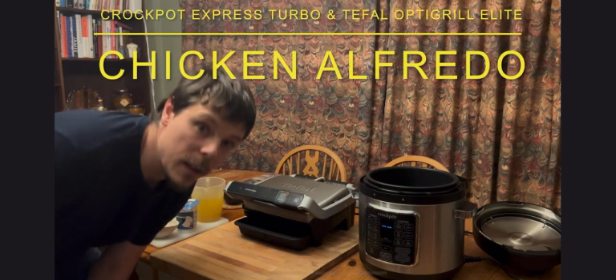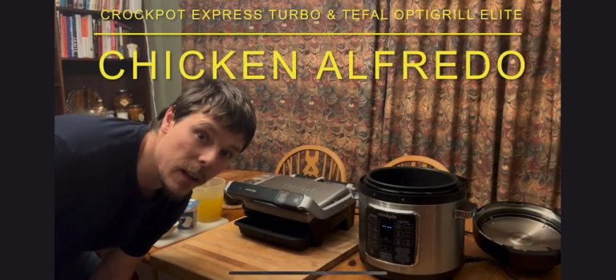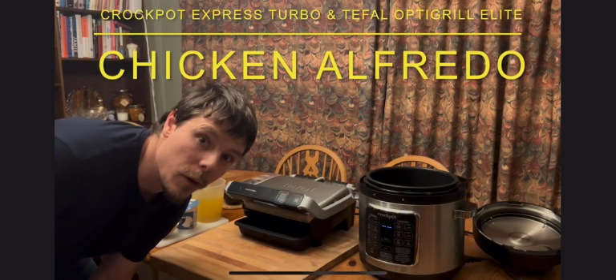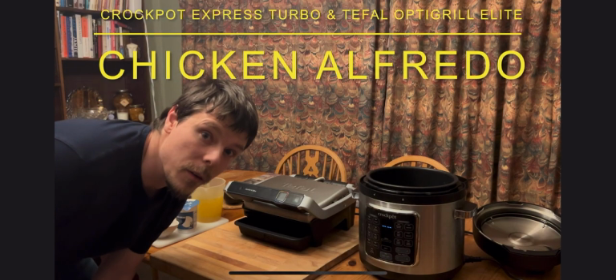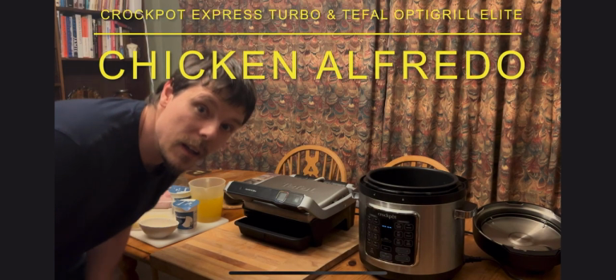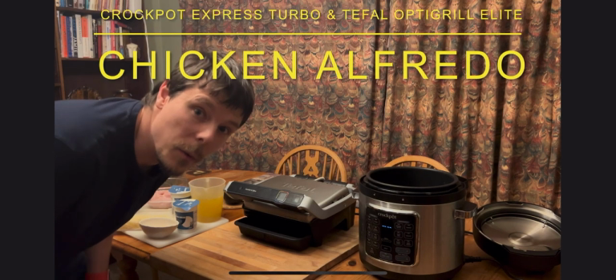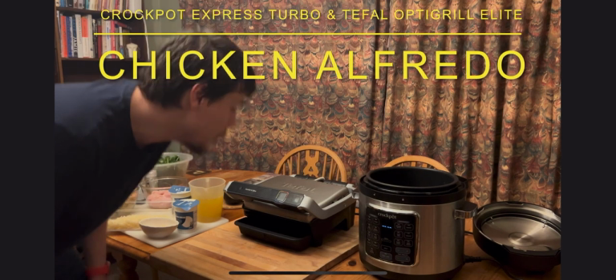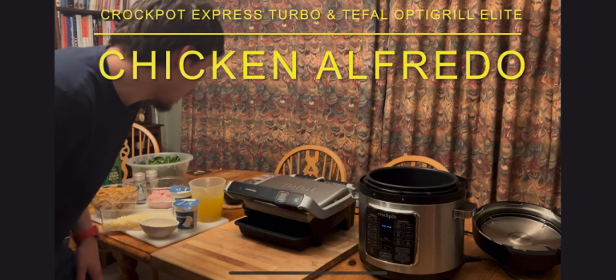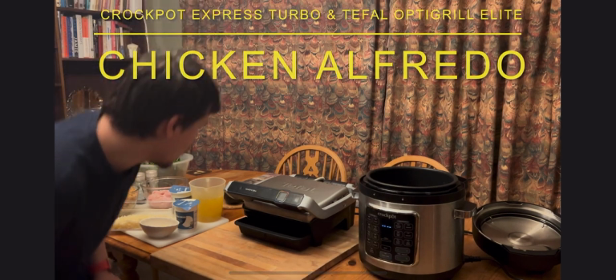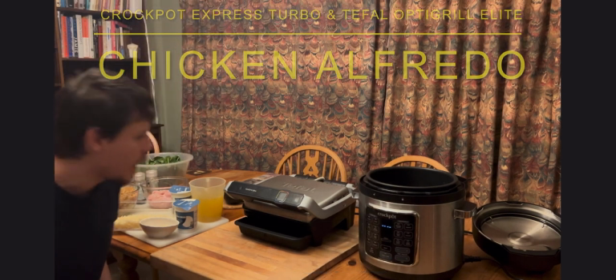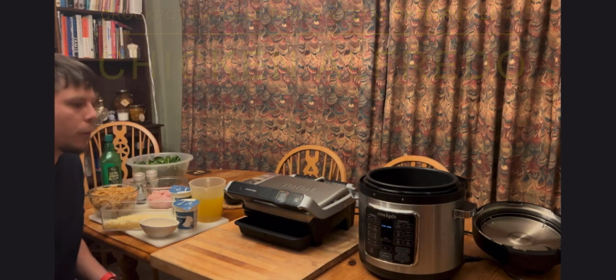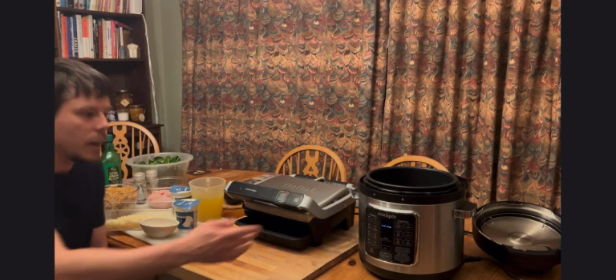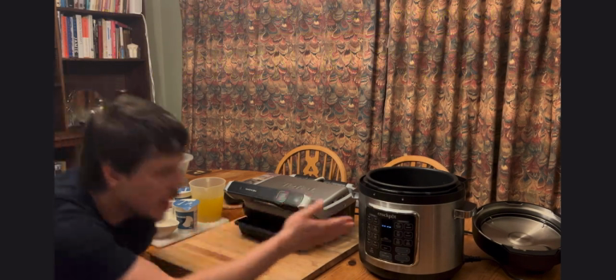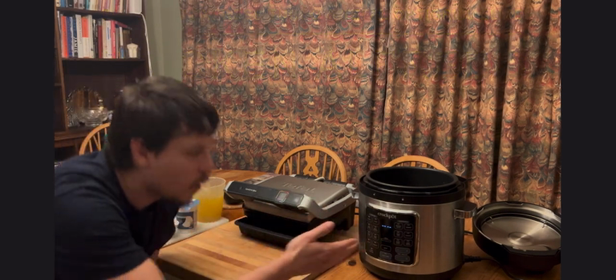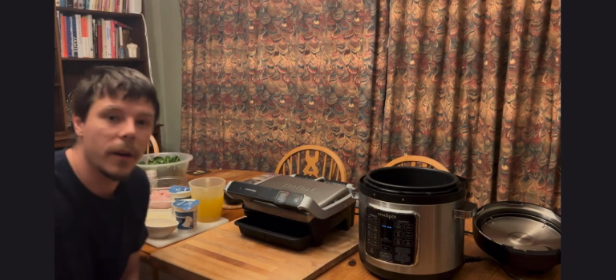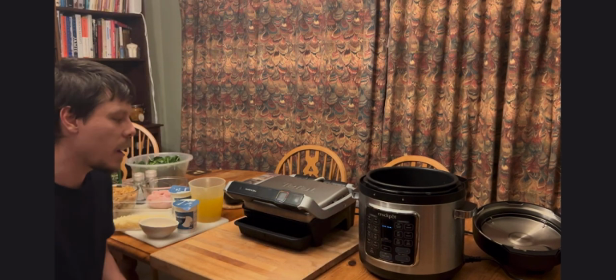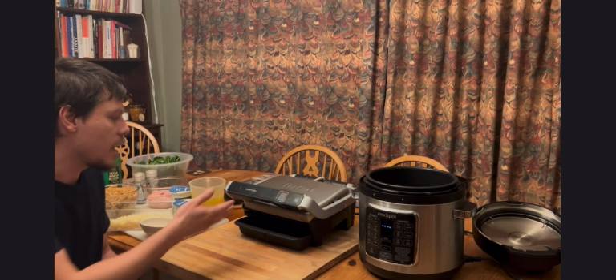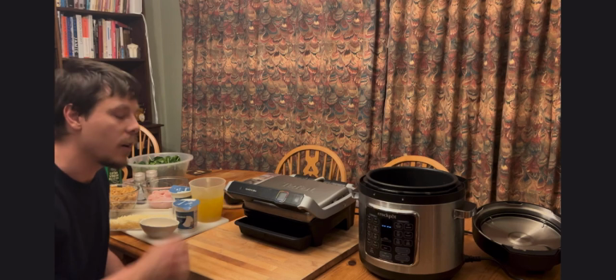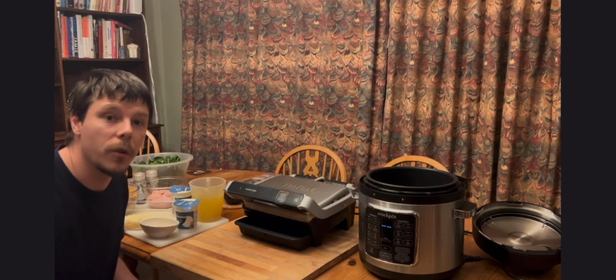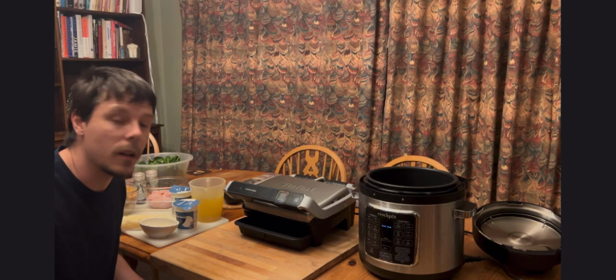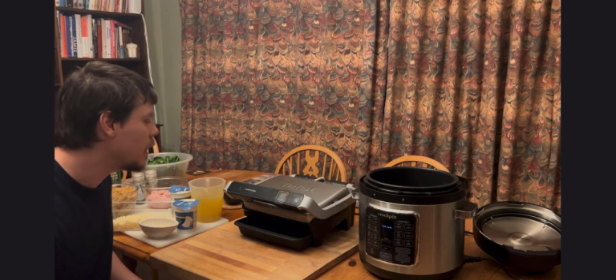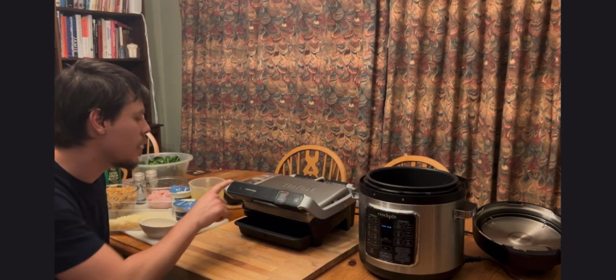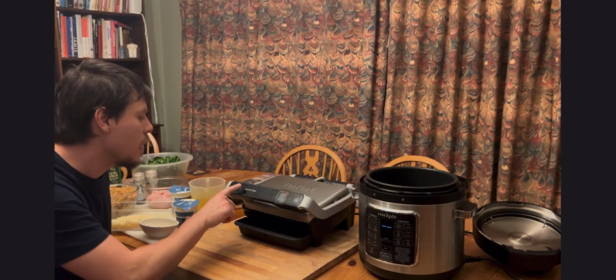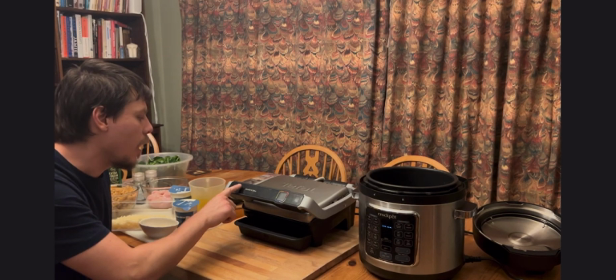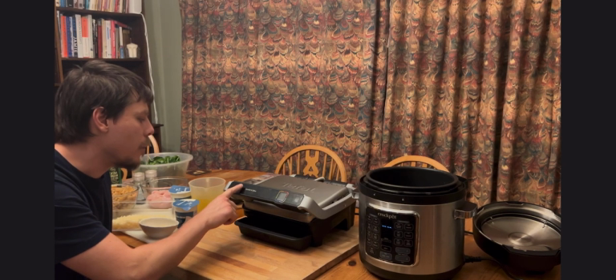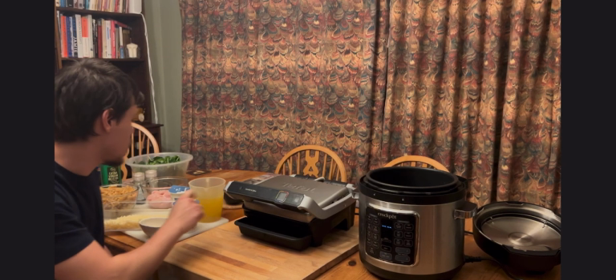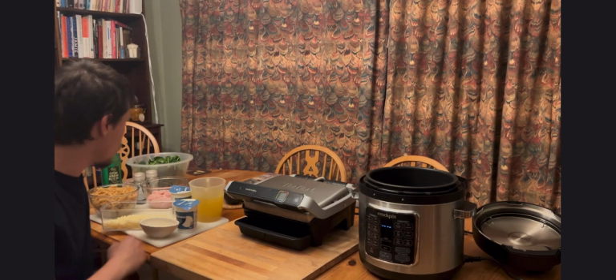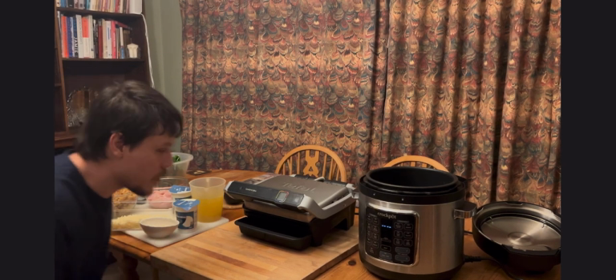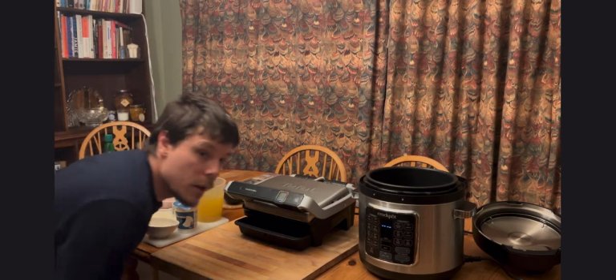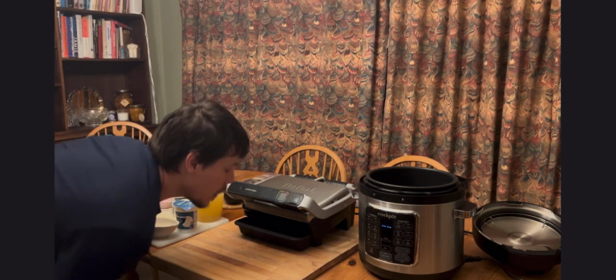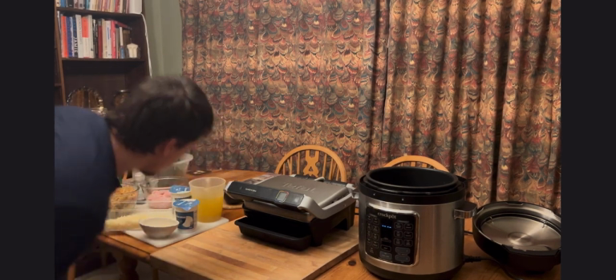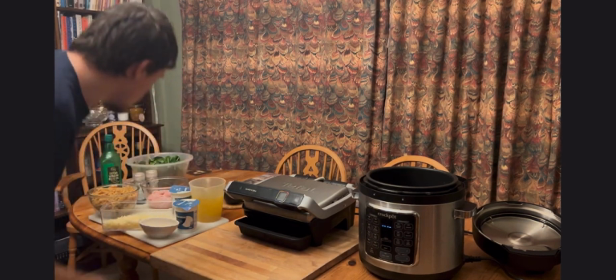Making Chicken Alfredo the easy way. Here we have the Crock-Pot Express and the OptiGrill Elite. First of all I'll show you the ingredients we're using.